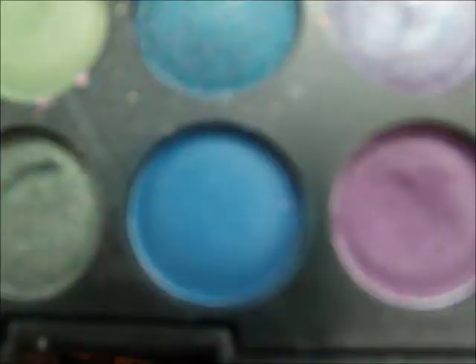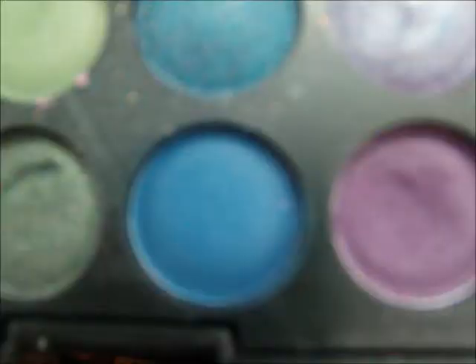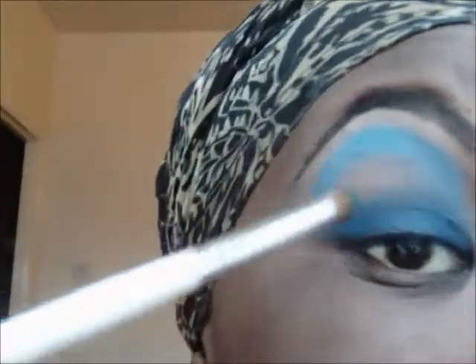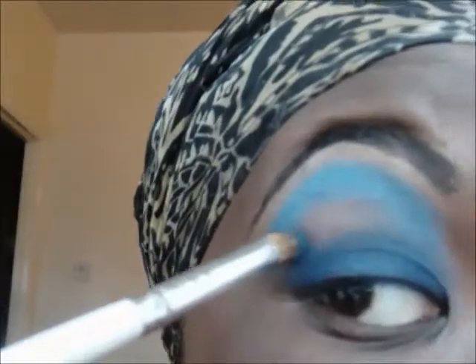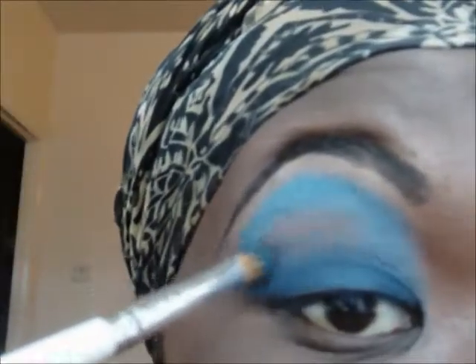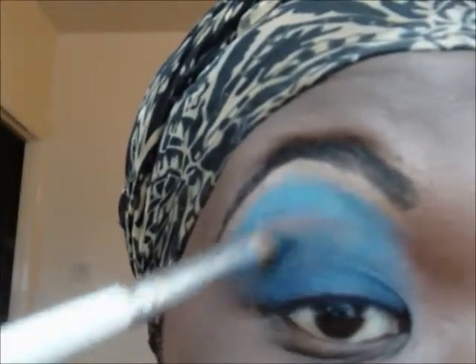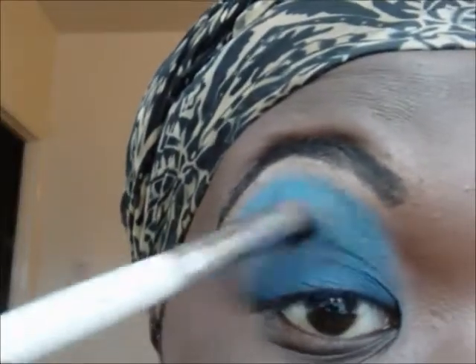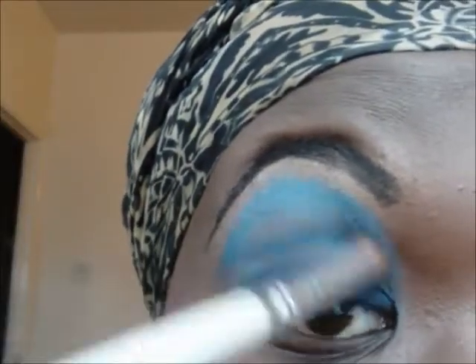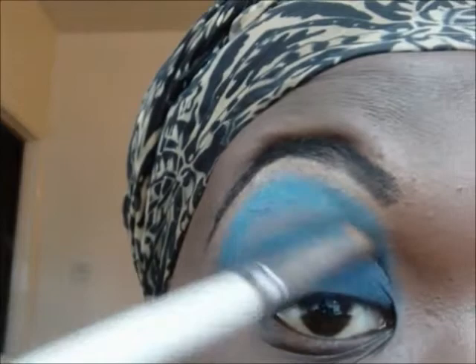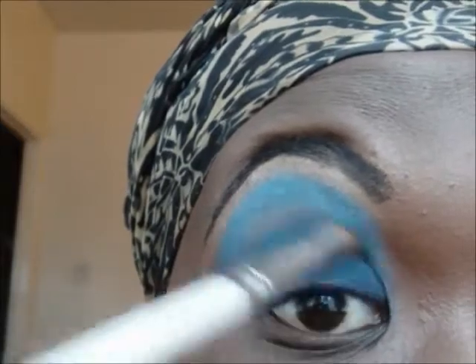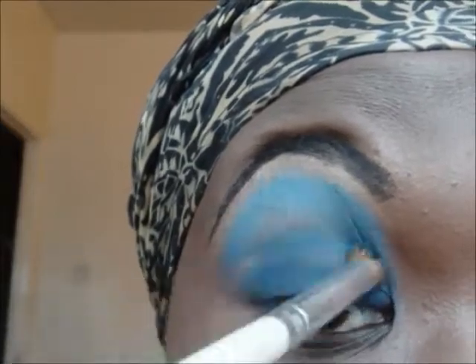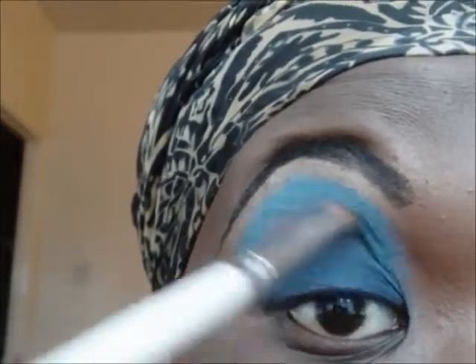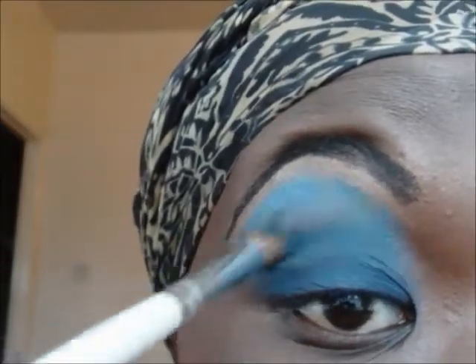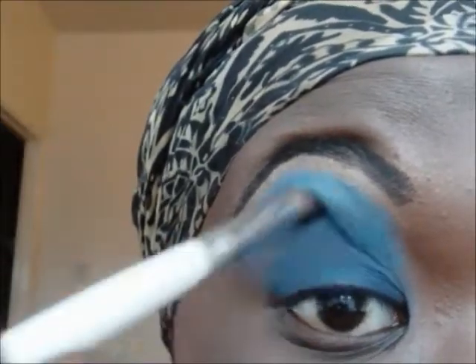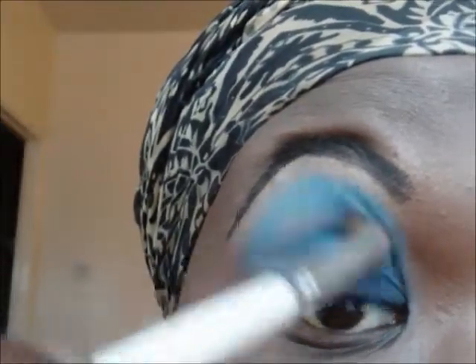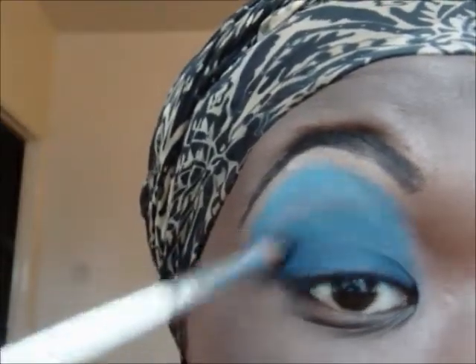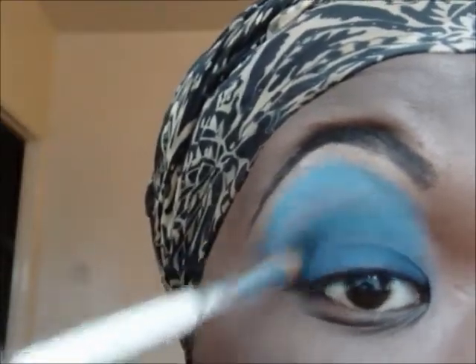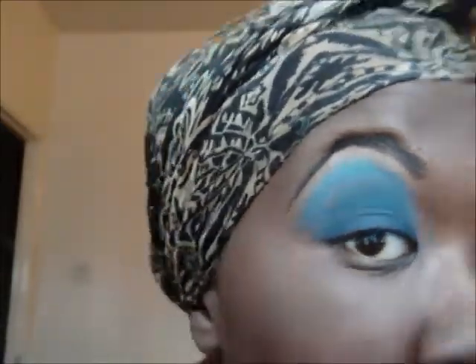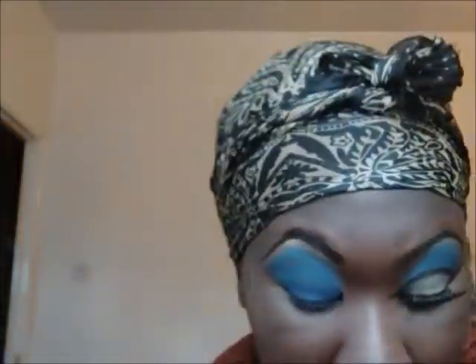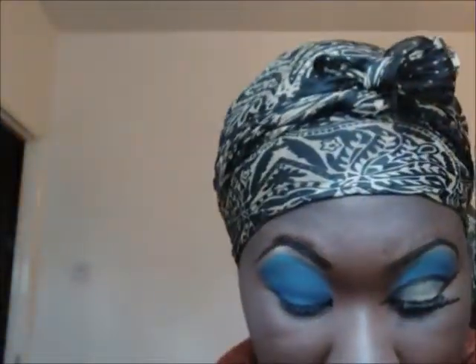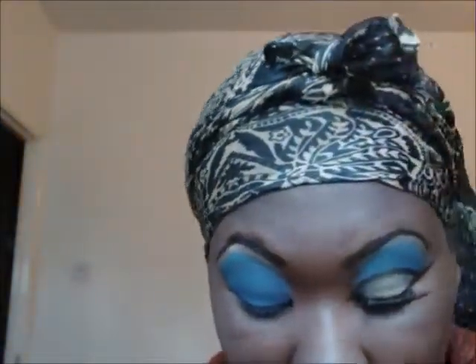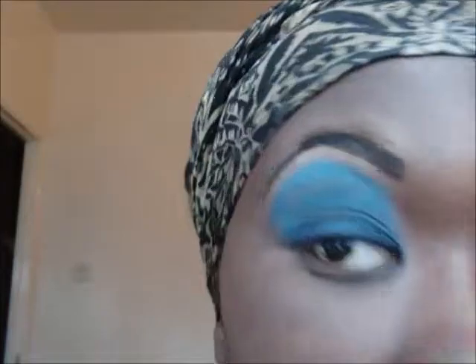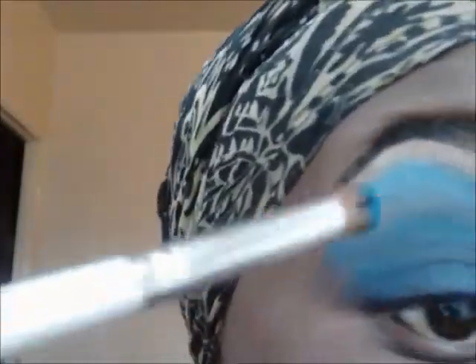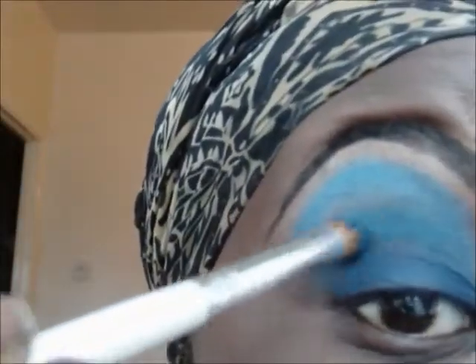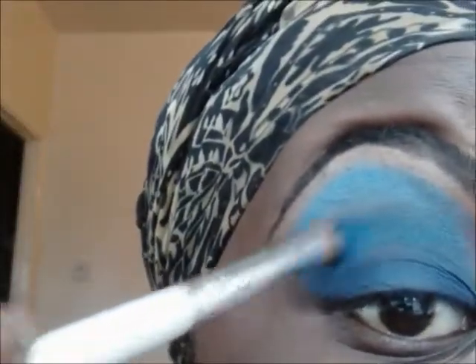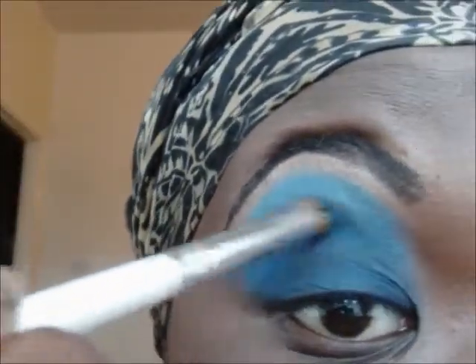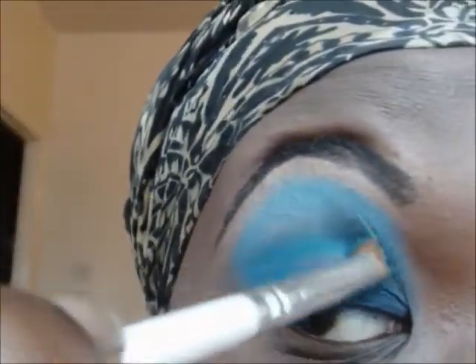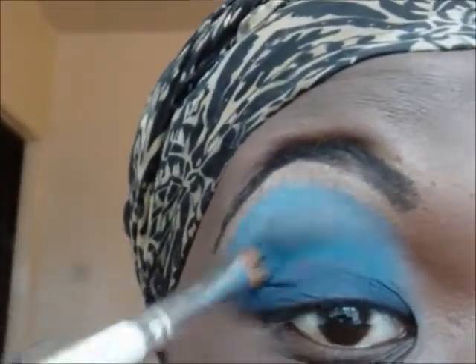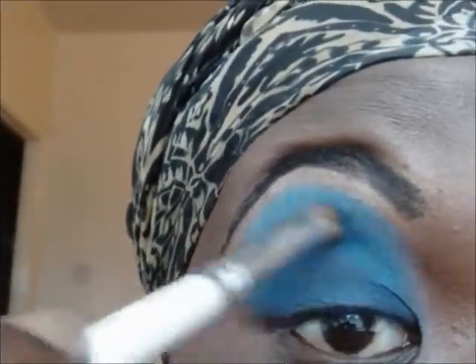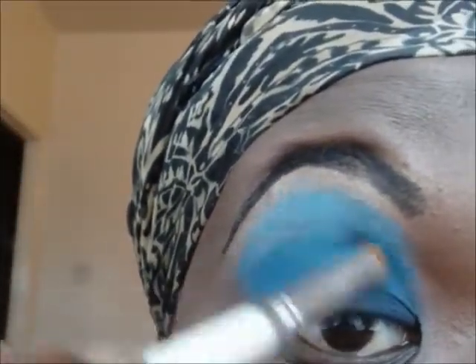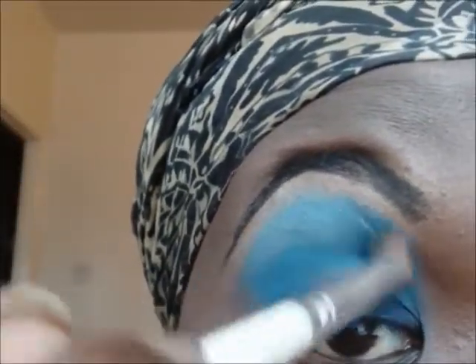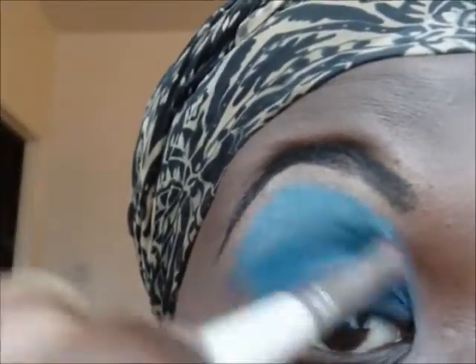I then take a medium blue and just put that right in between where I've put the lightest blue and the darkest blue. I put that on using a windshield wiper motion.